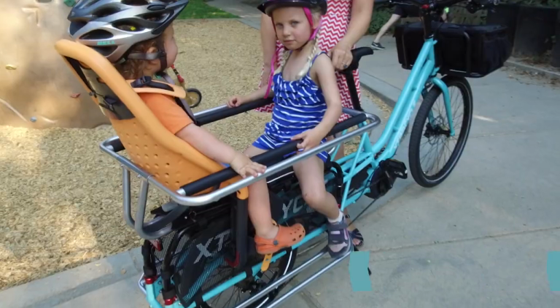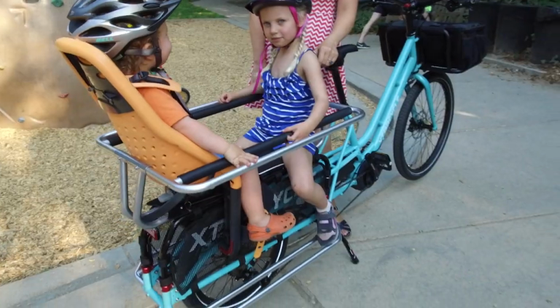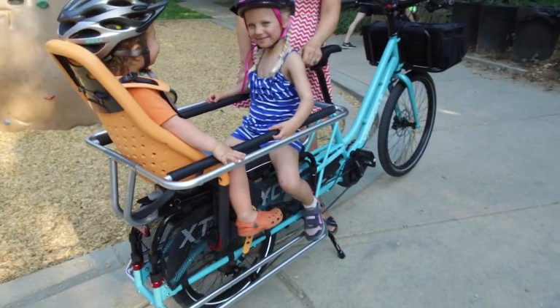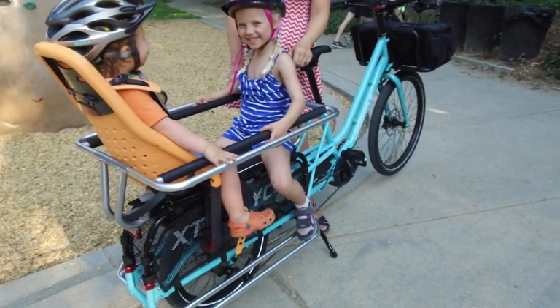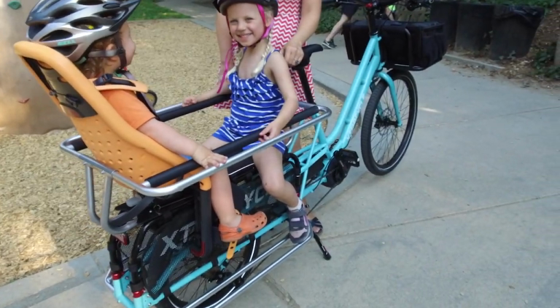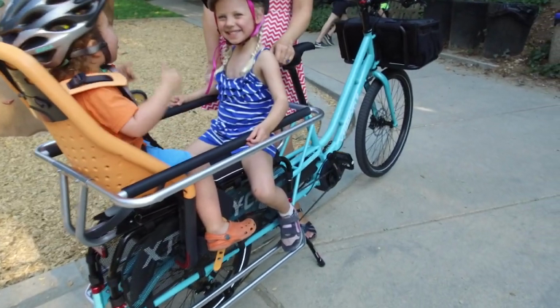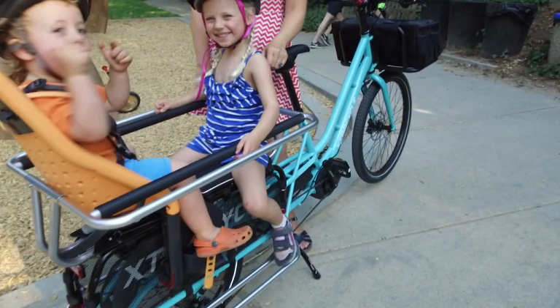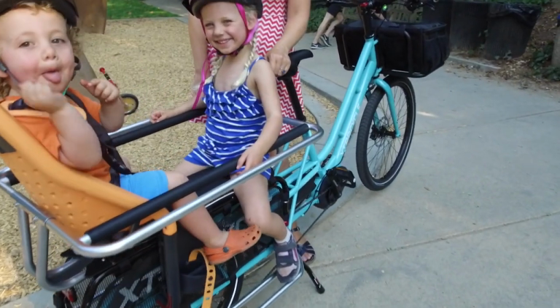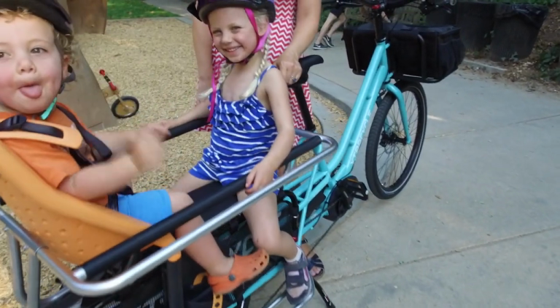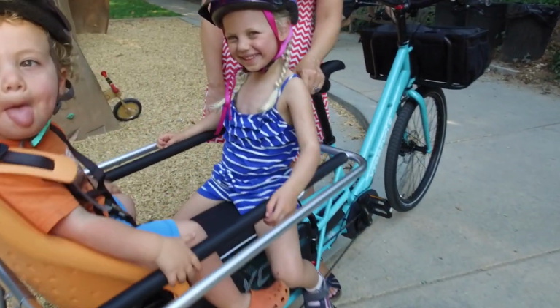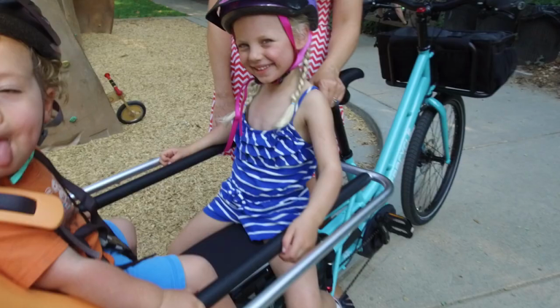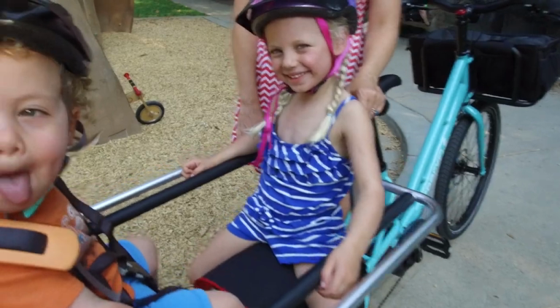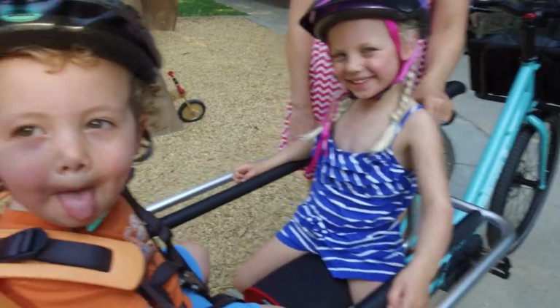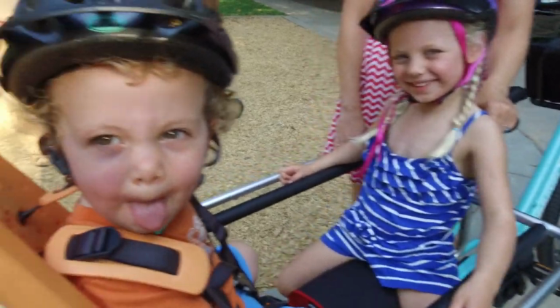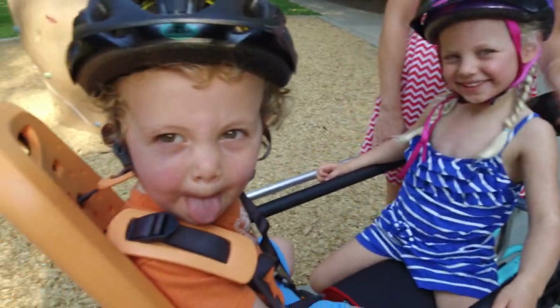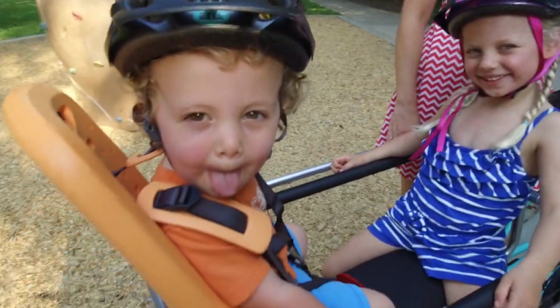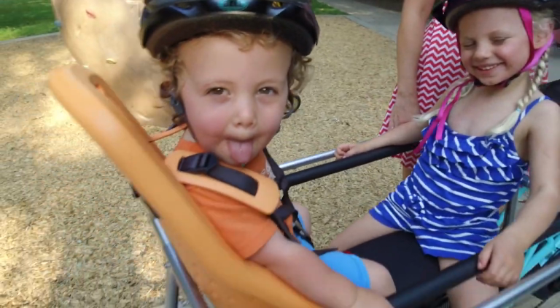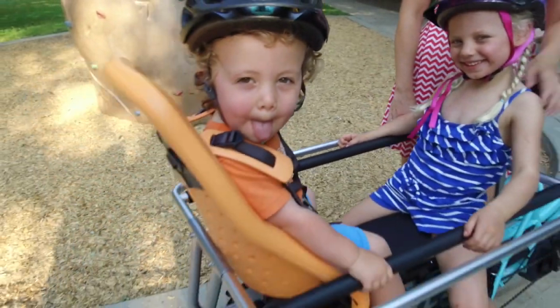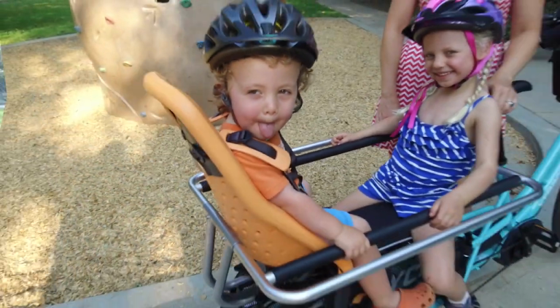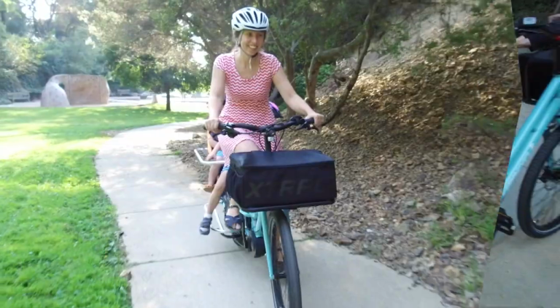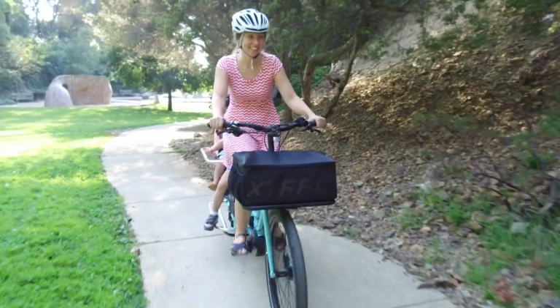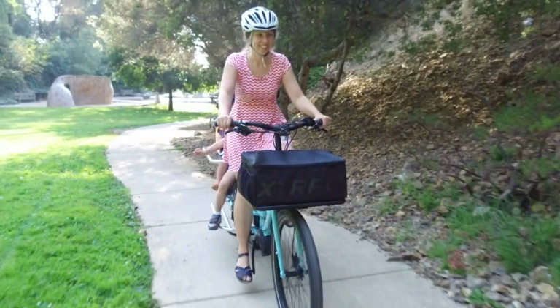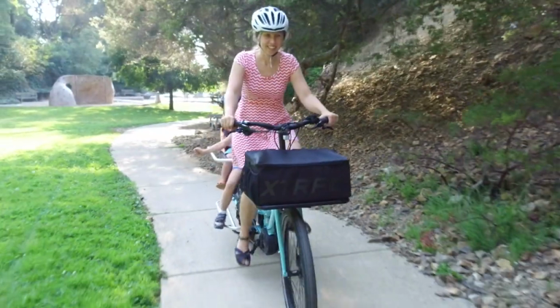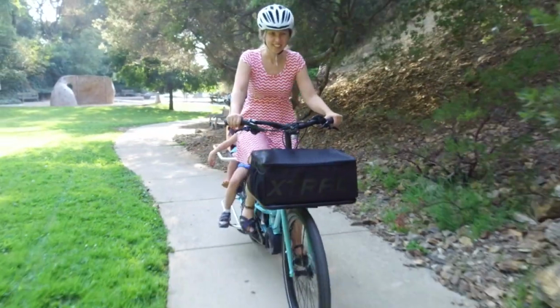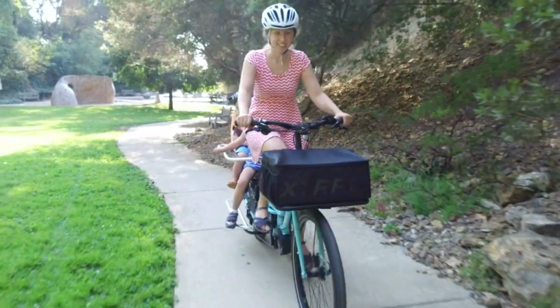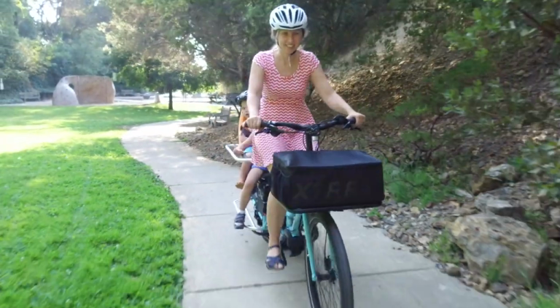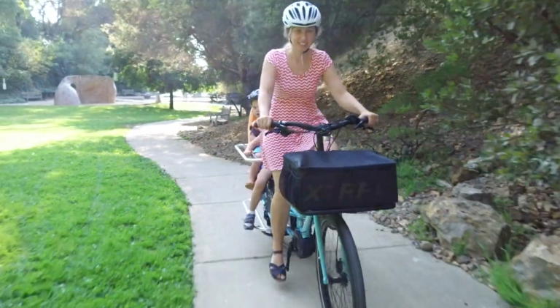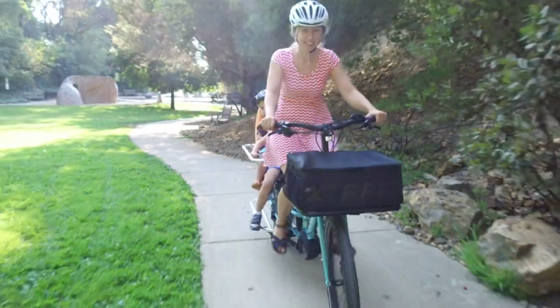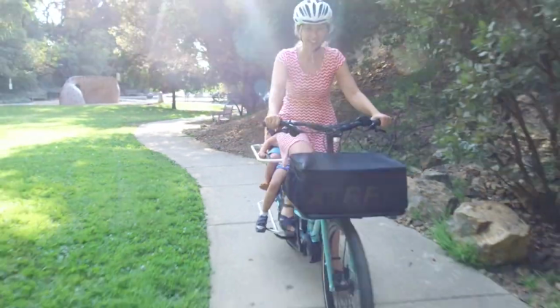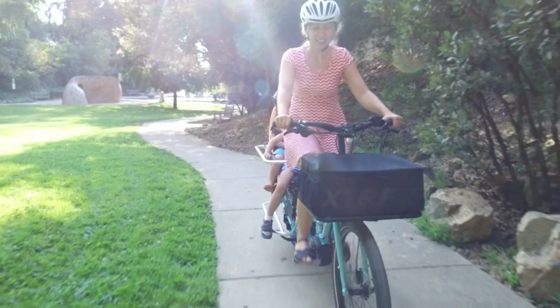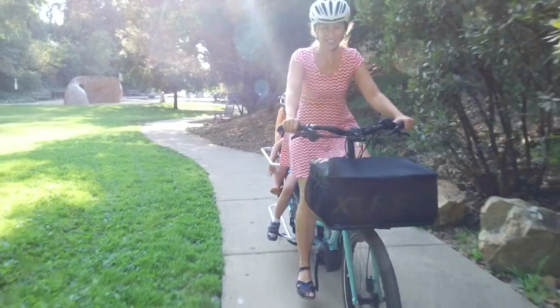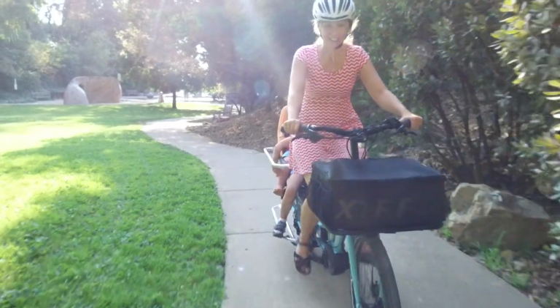Combined with the smooth ride quality, you and your passengers will be comfortable for the long haul. This model is offered in both electric and non-electric versions.